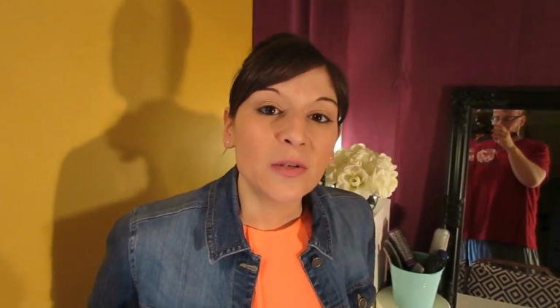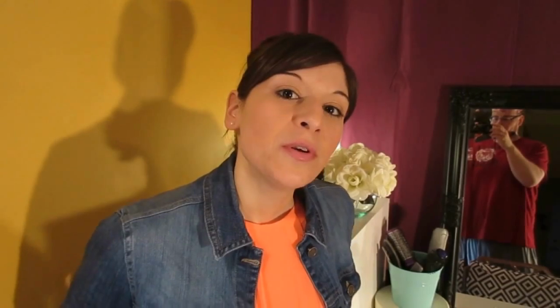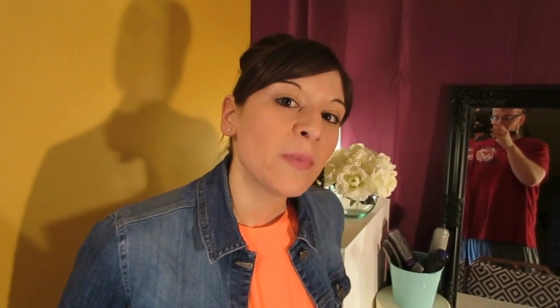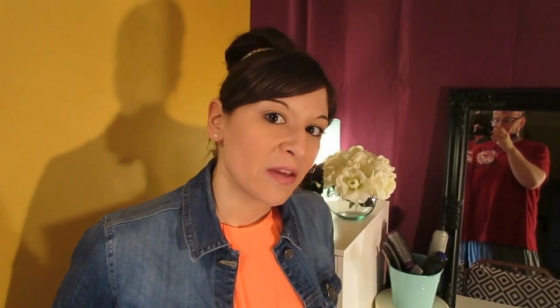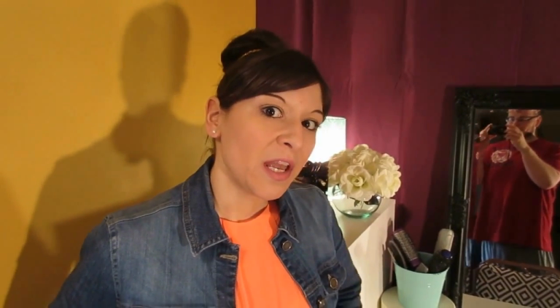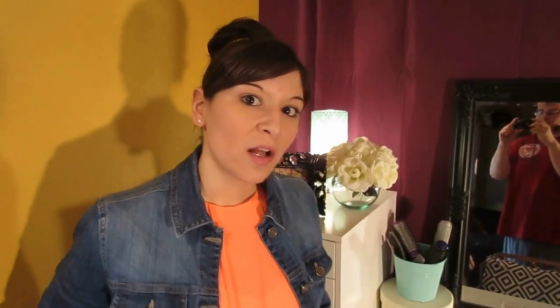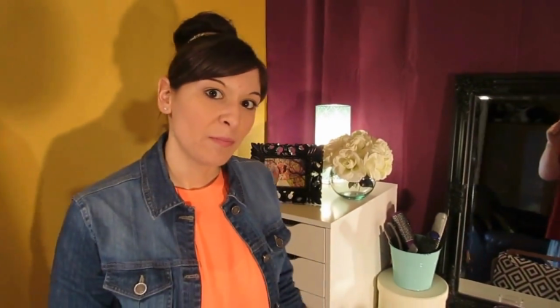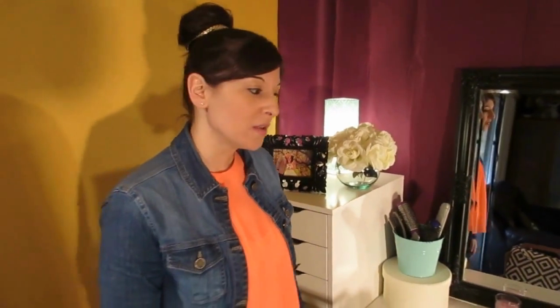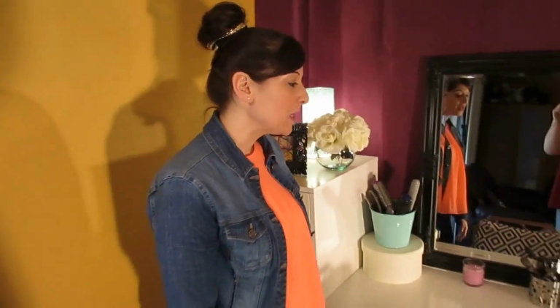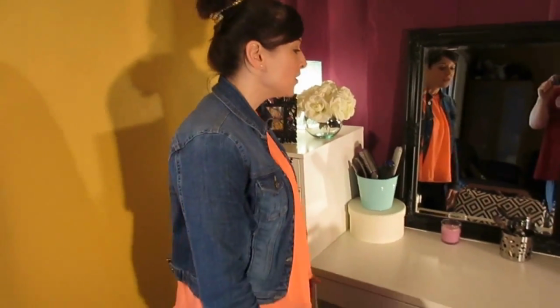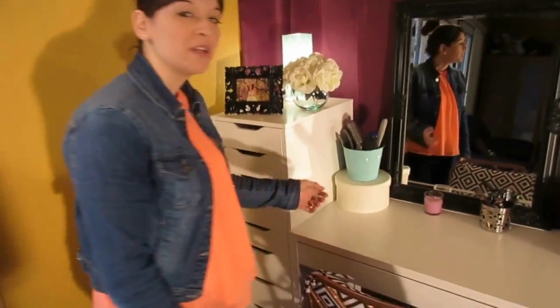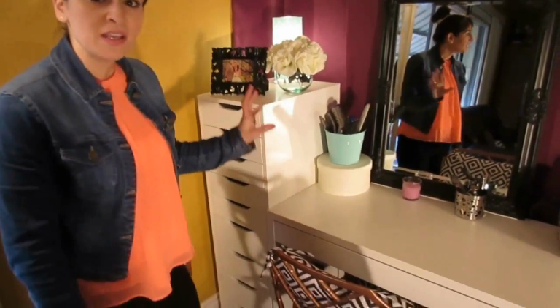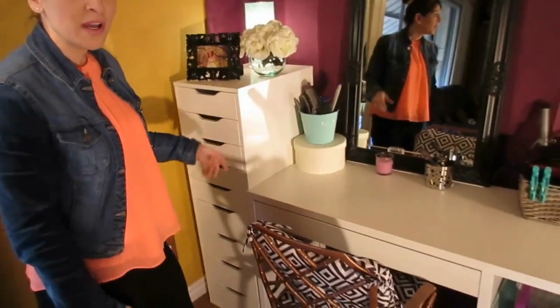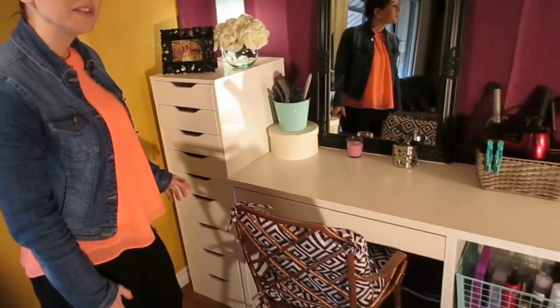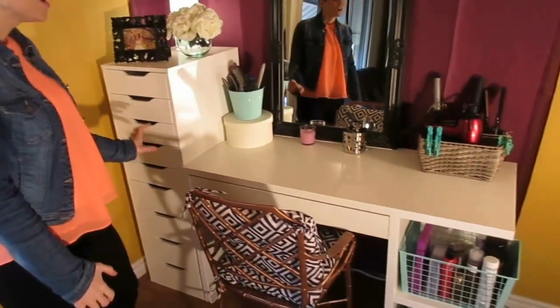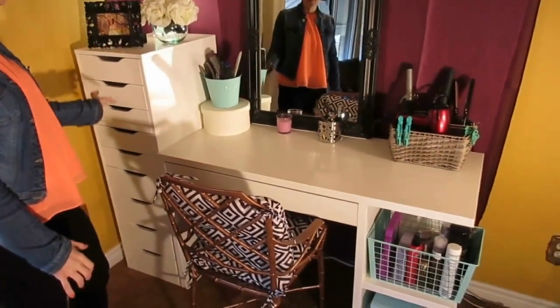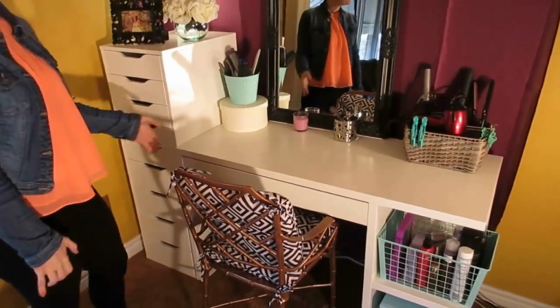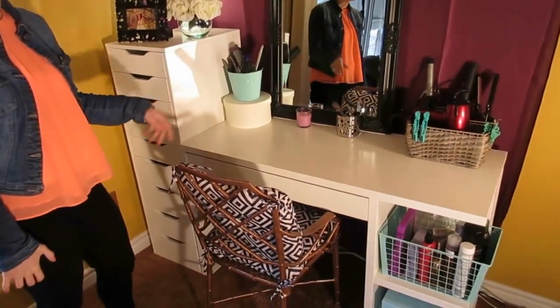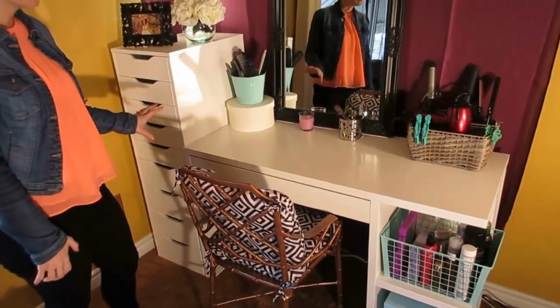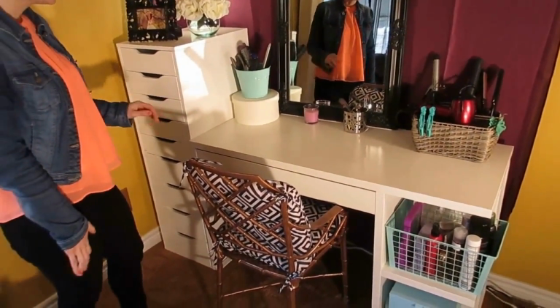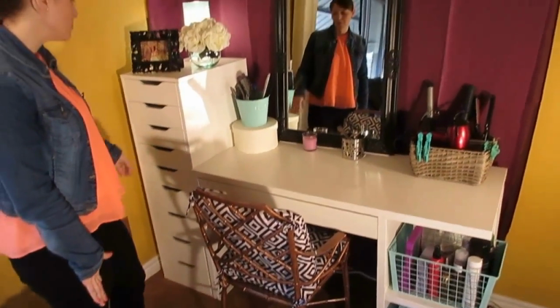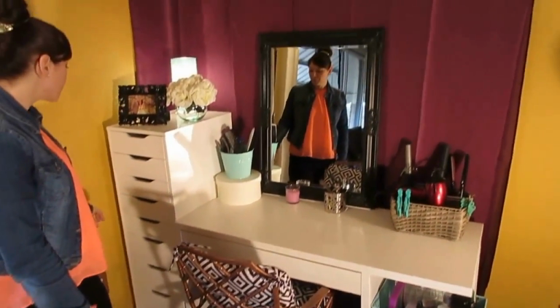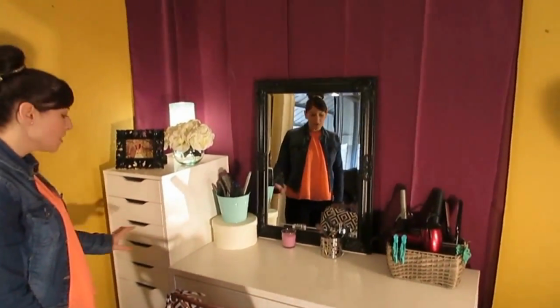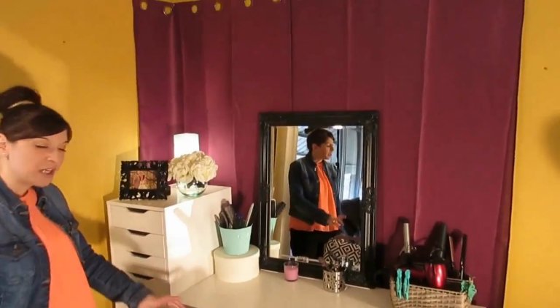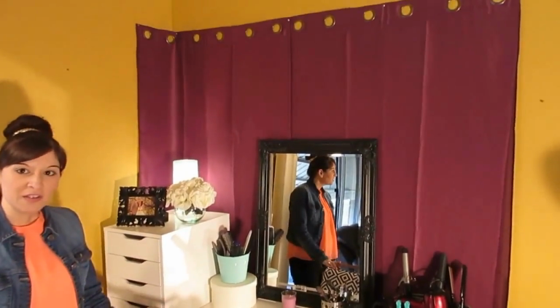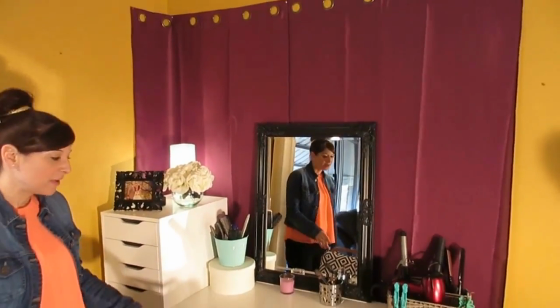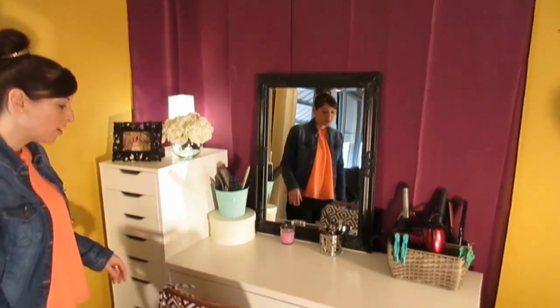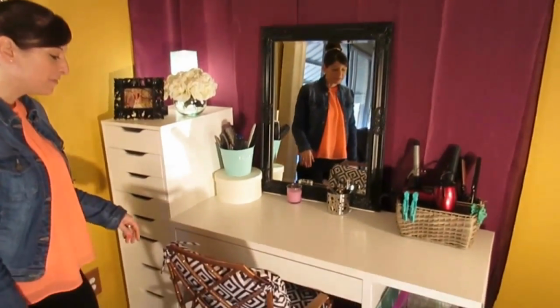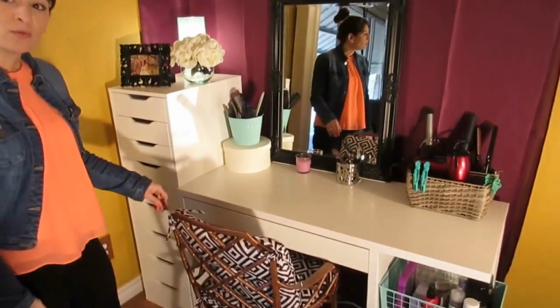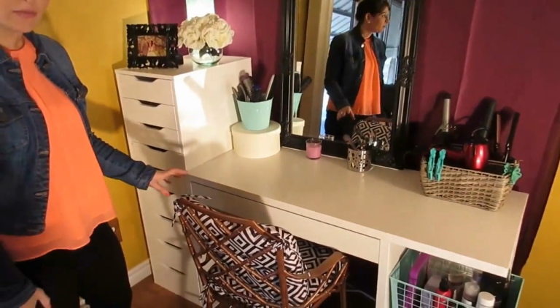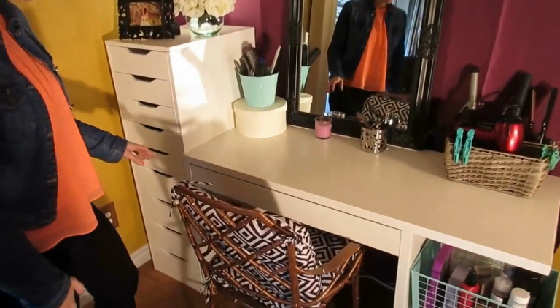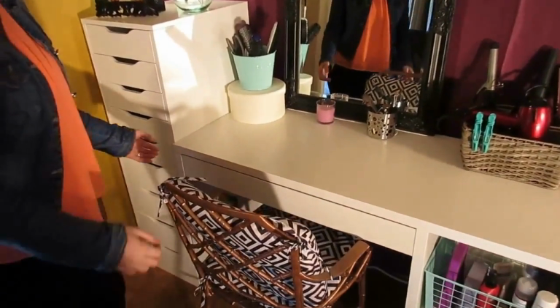I just wanted to show you guys my new makeup vanity. I got it all up and built on the weekend, so I just wanted to kind of give you a tour of it and show you everything. The chair is just temporary — I'll be finding one that I really like and painting it up and recovering it.